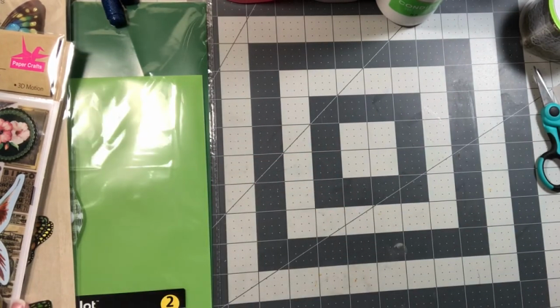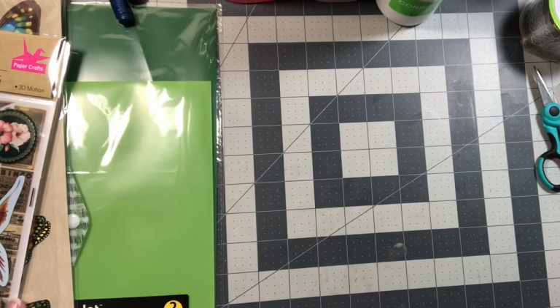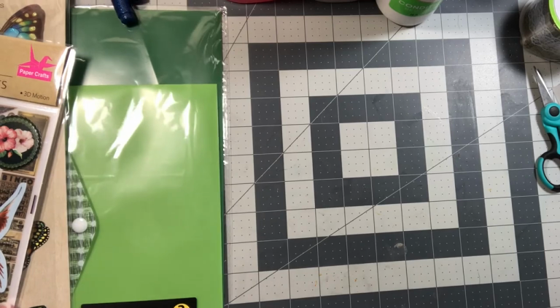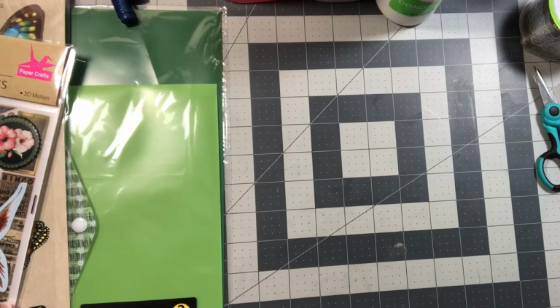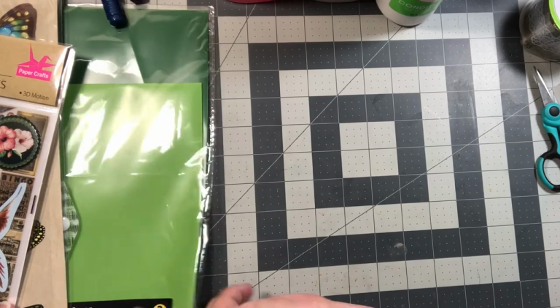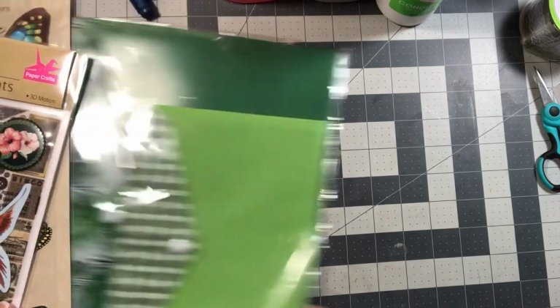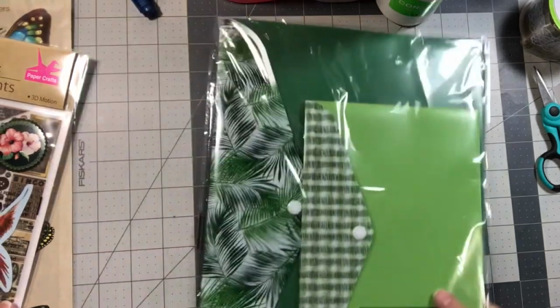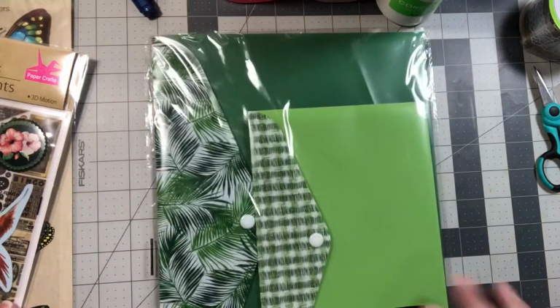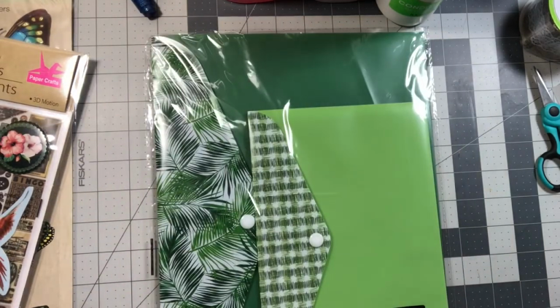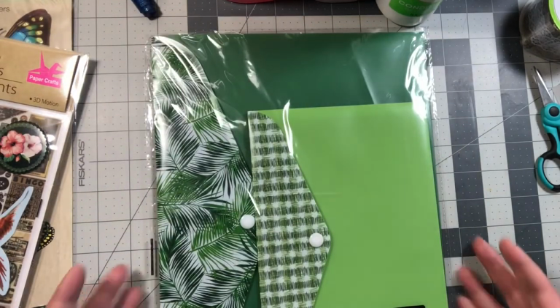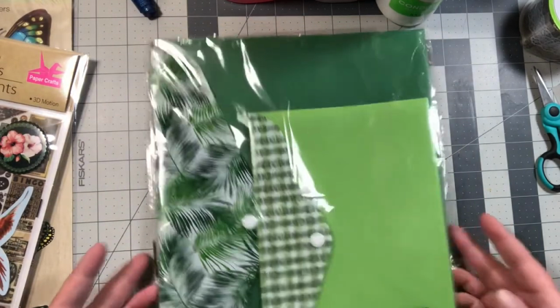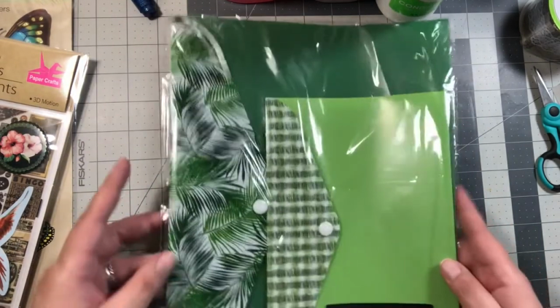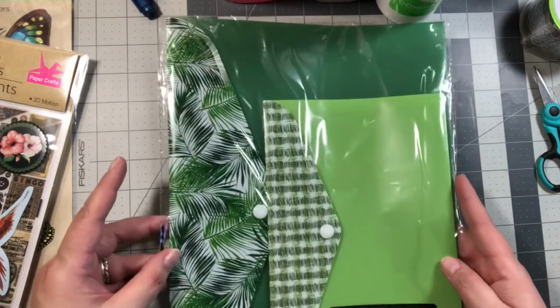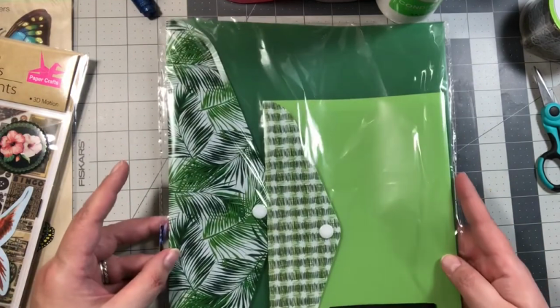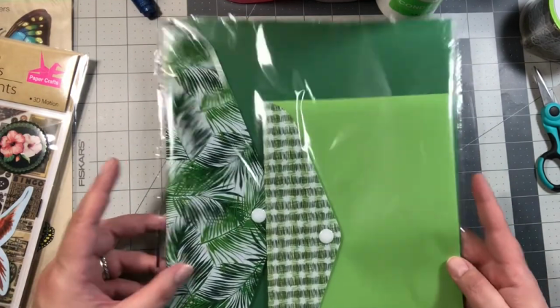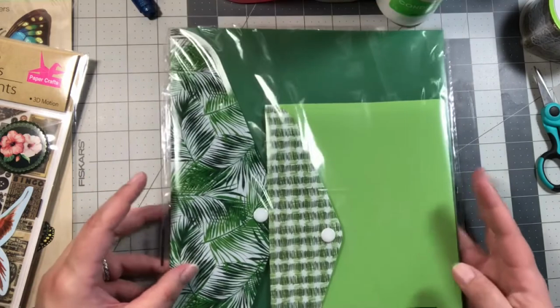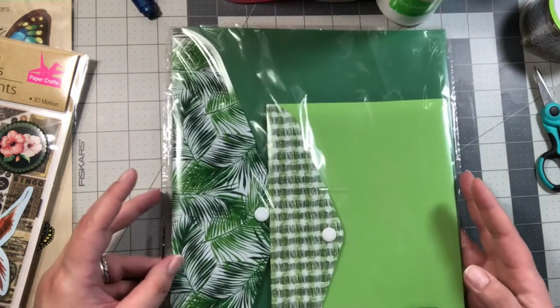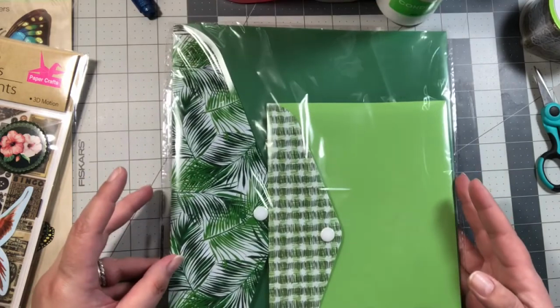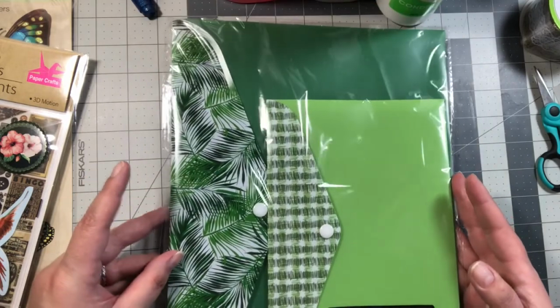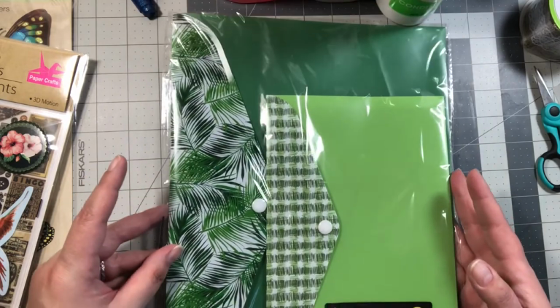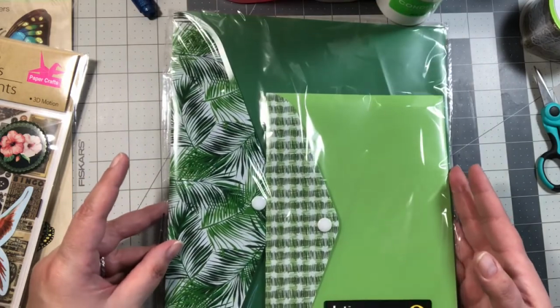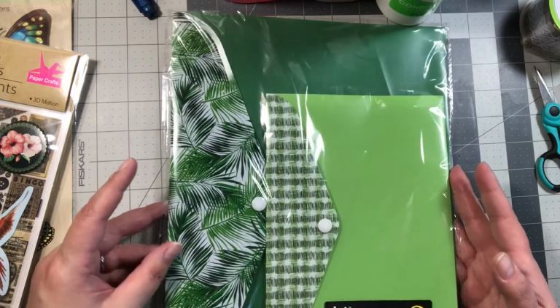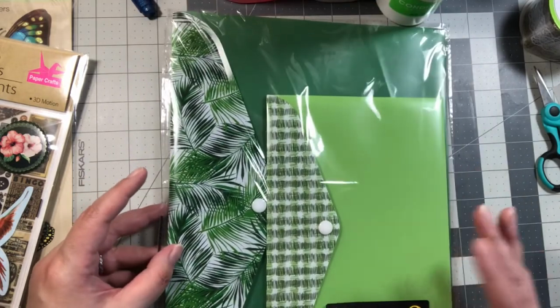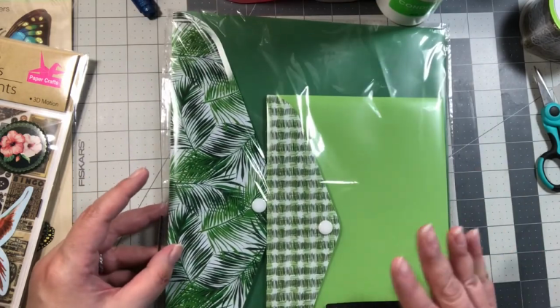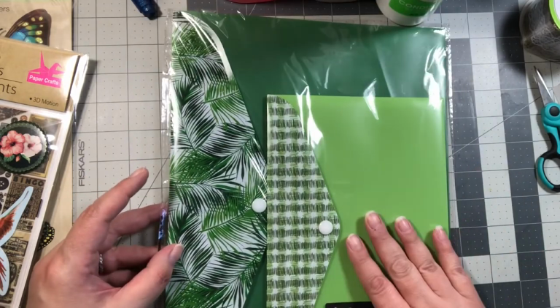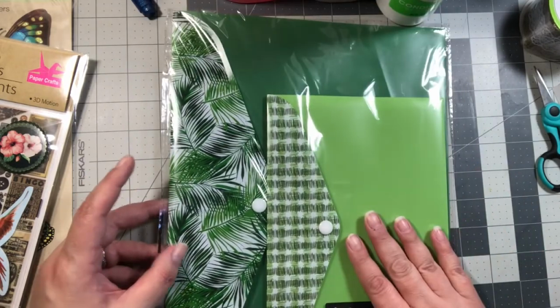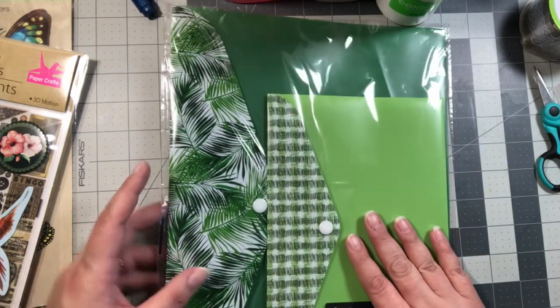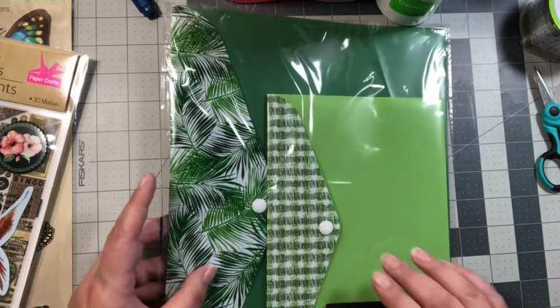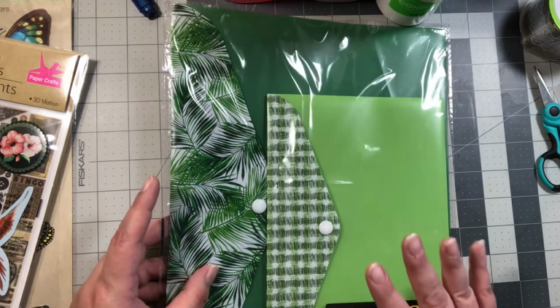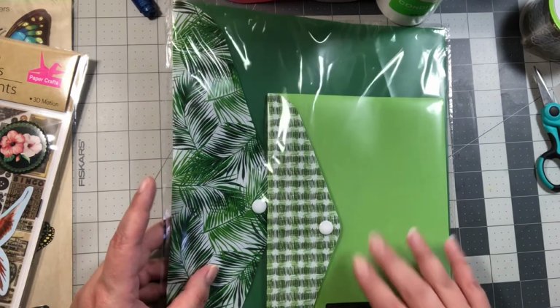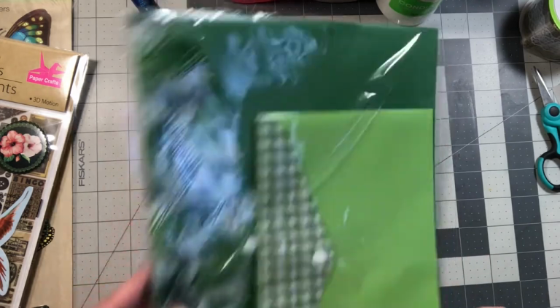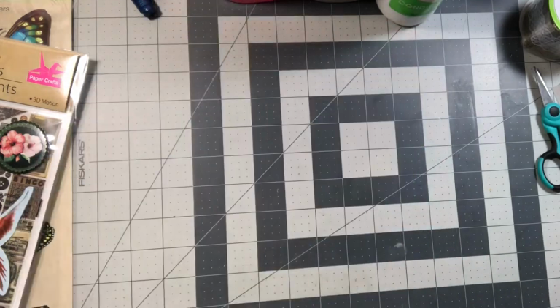Then I found two more of the button envelopes. They're both the same color, so I did buy the two that I saw. Those I really enjoy.